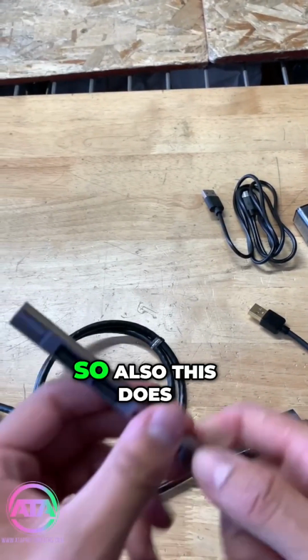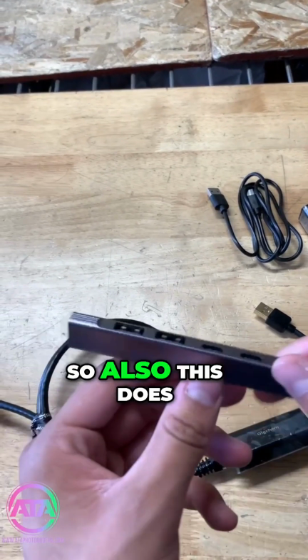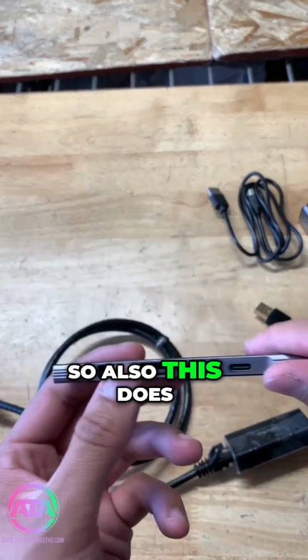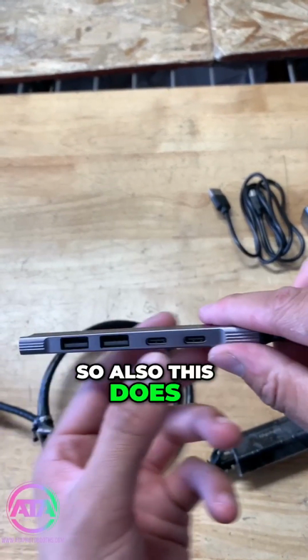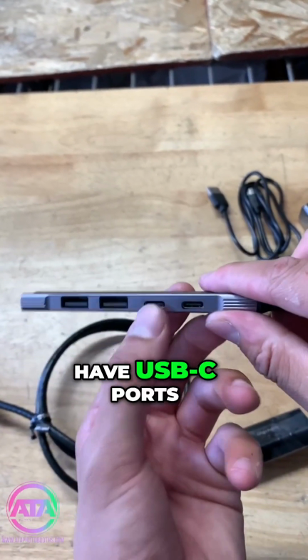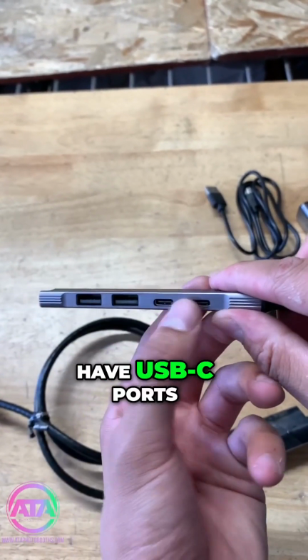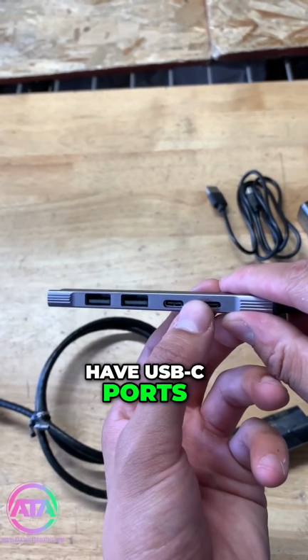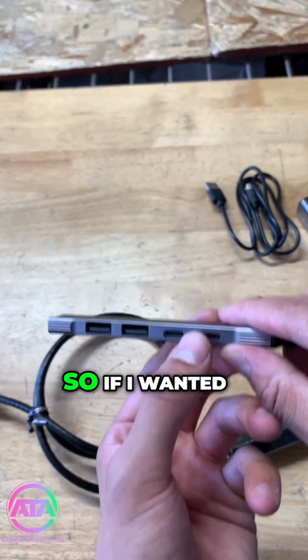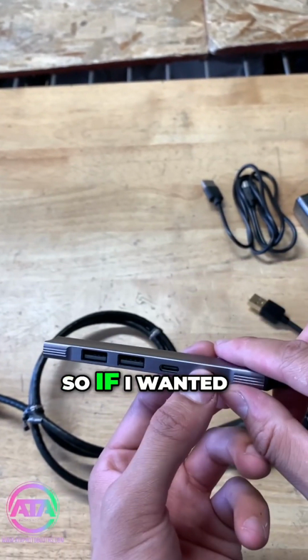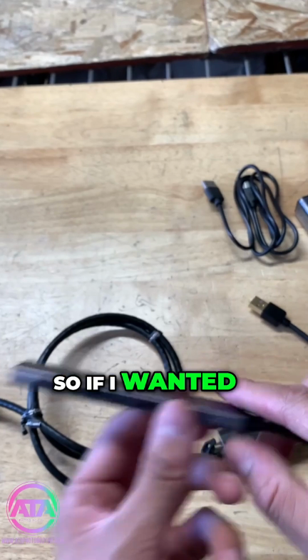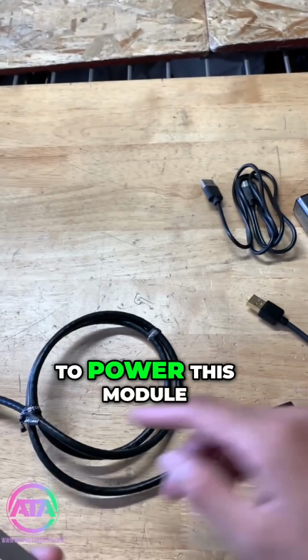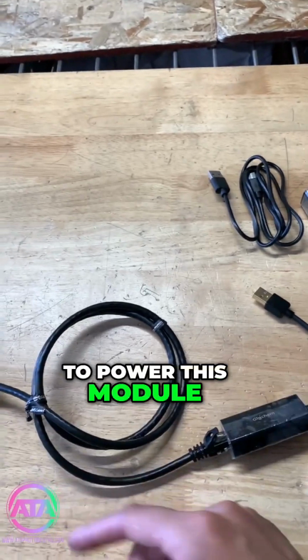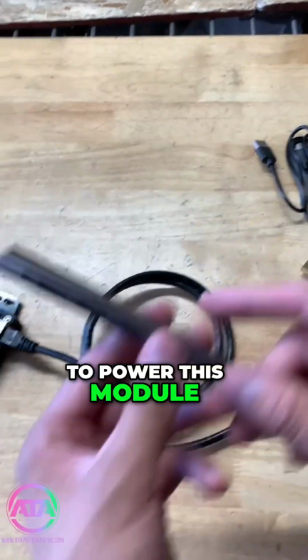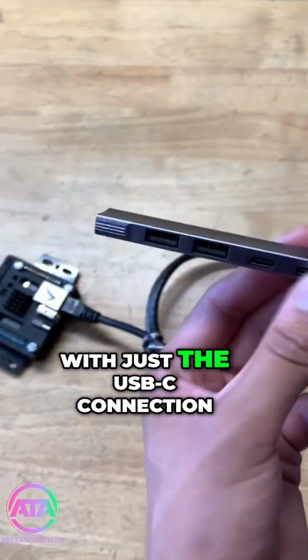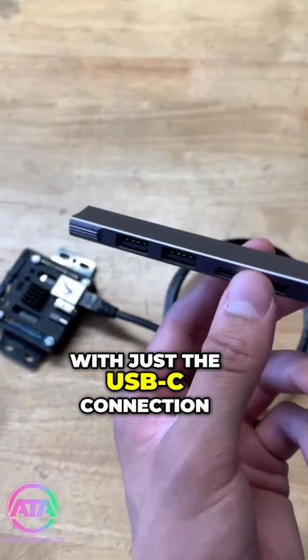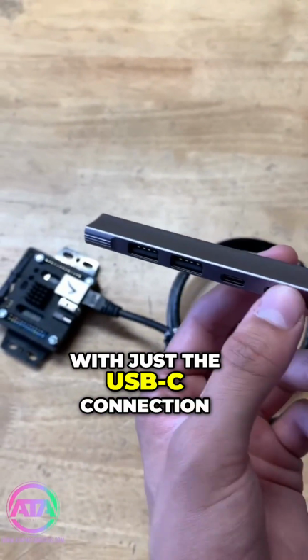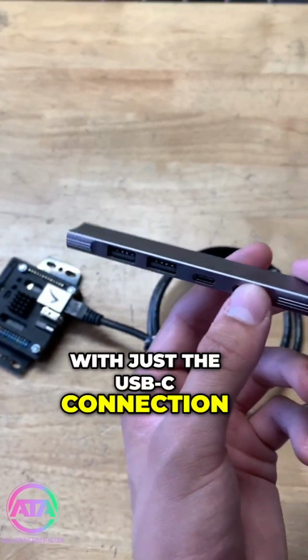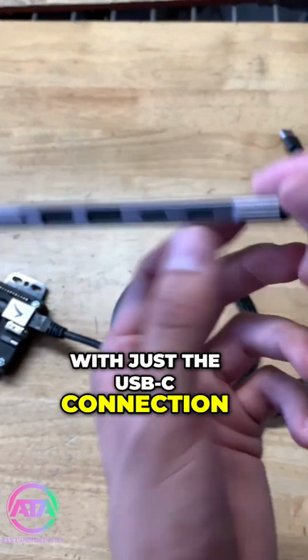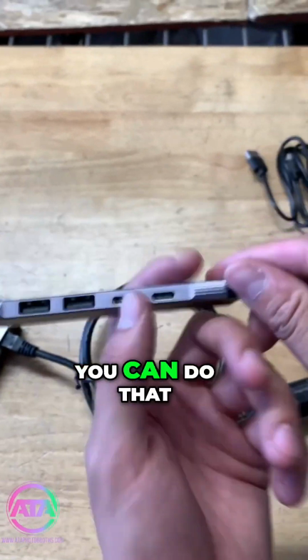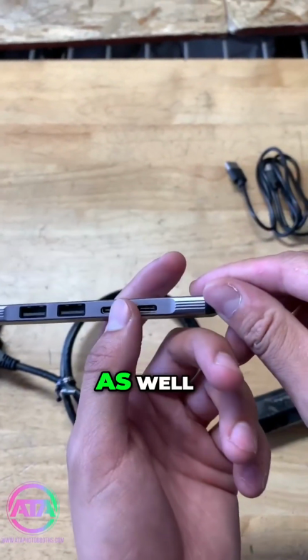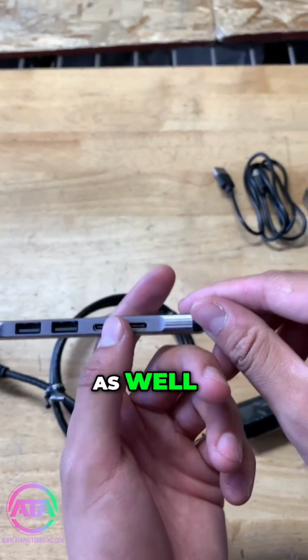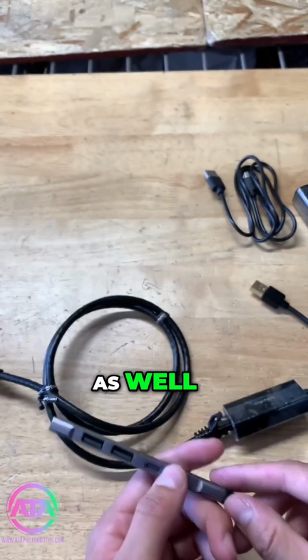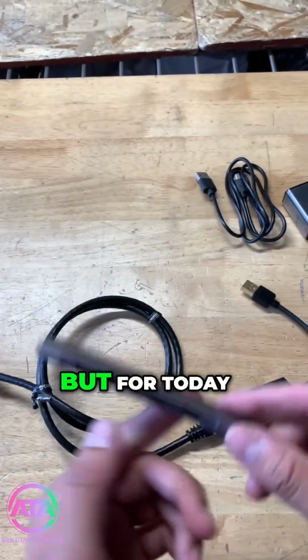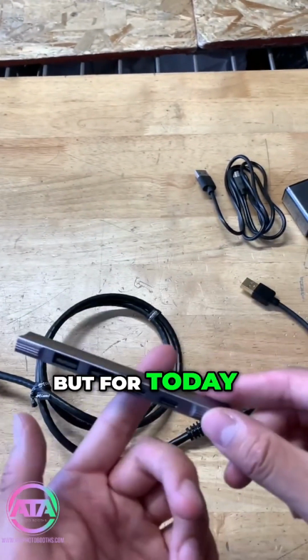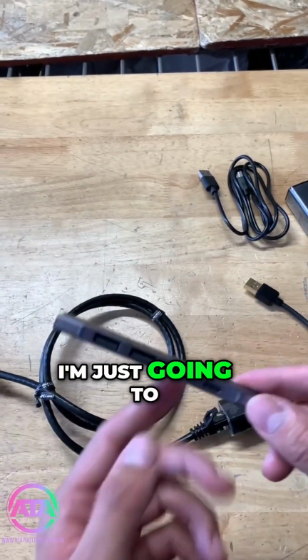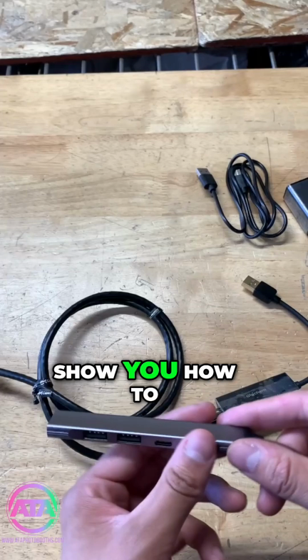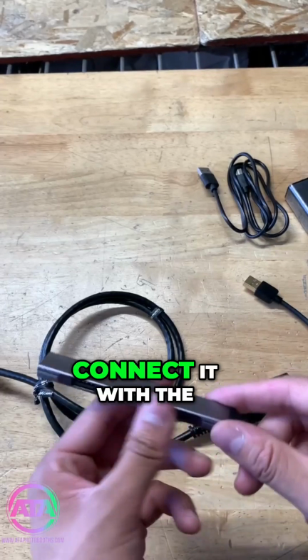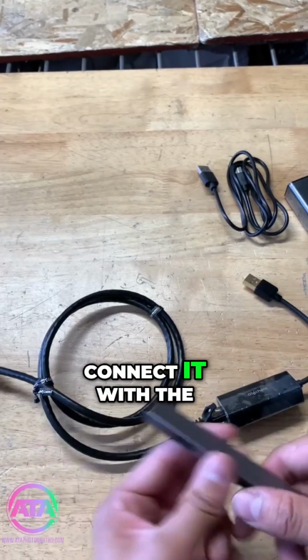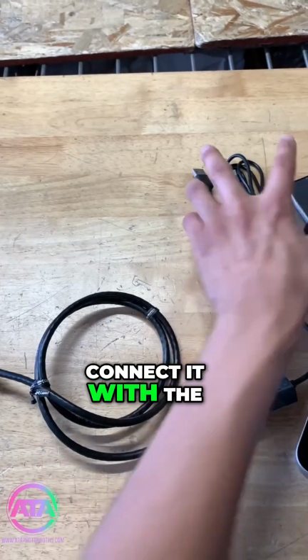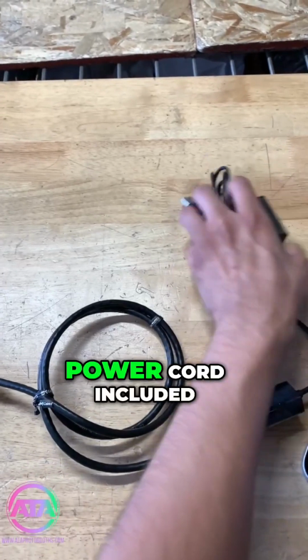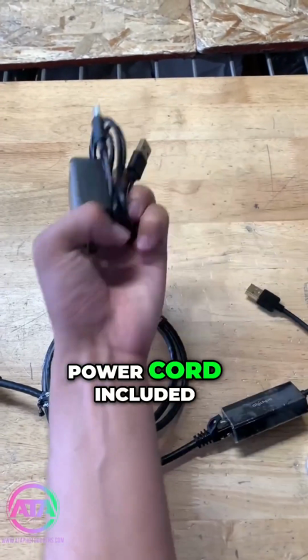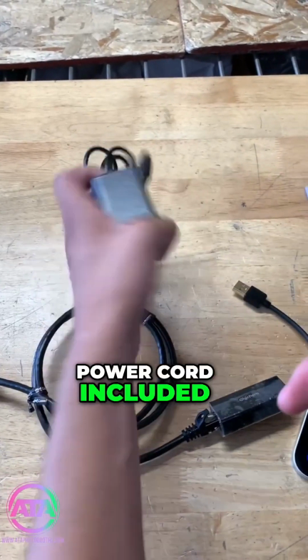This hub does have USB-C ports, so if you wanted to power this module with just the USB-C connection you can do that as well, but for today I'm just going to show you how to connect it with the power cord included.